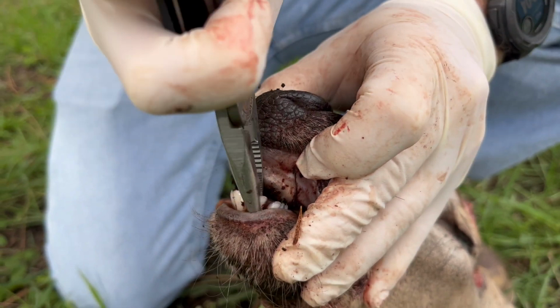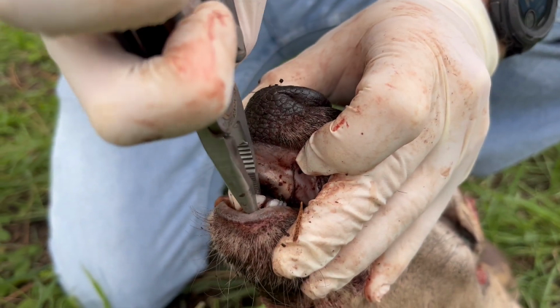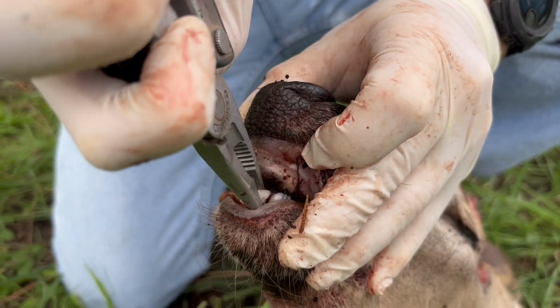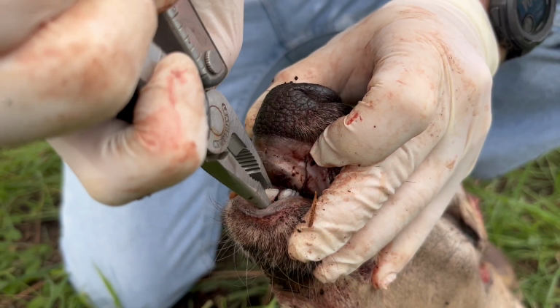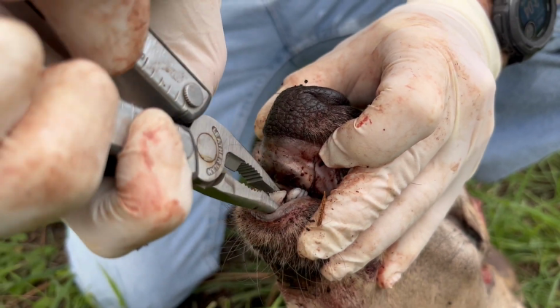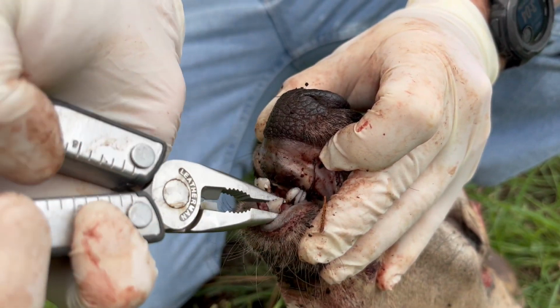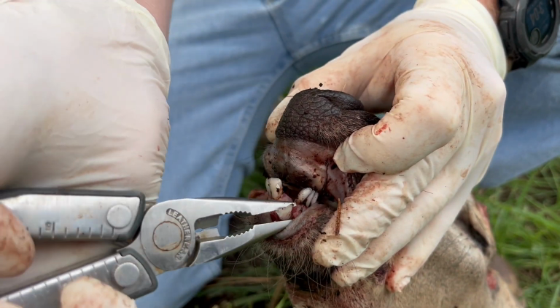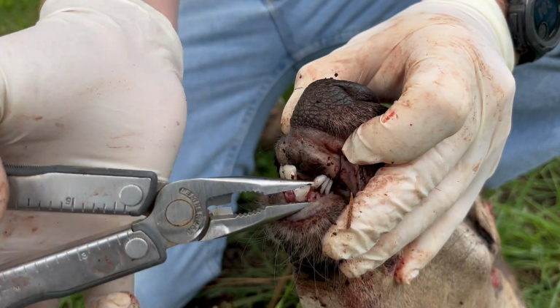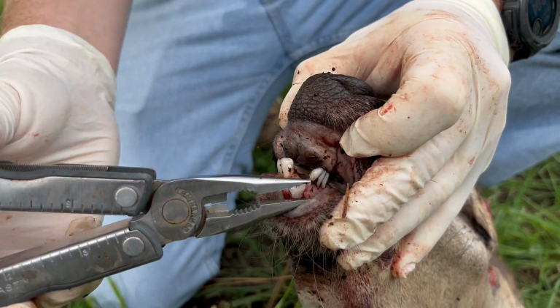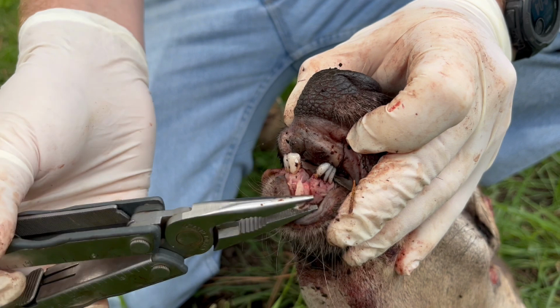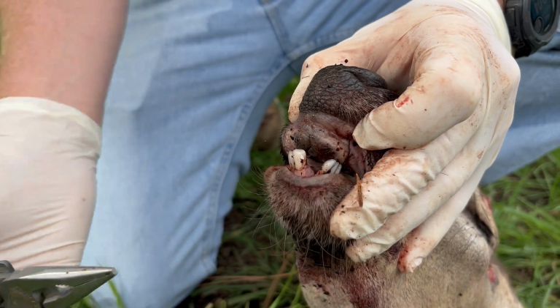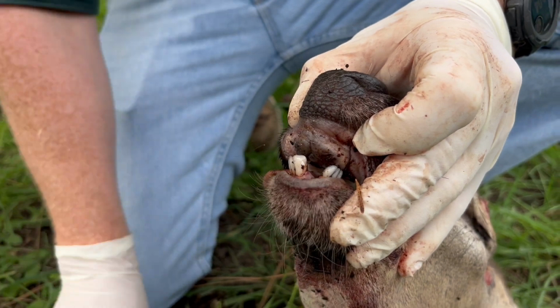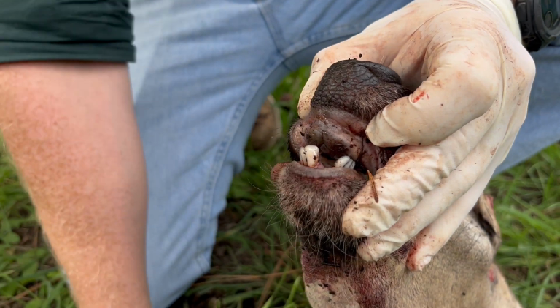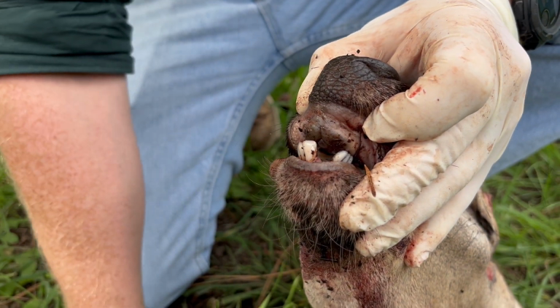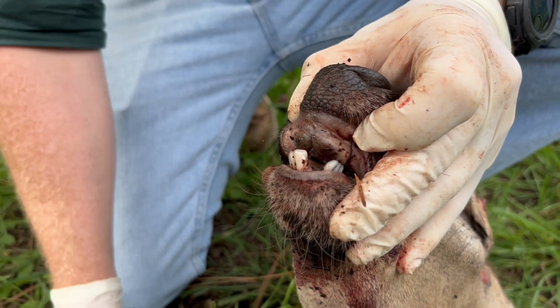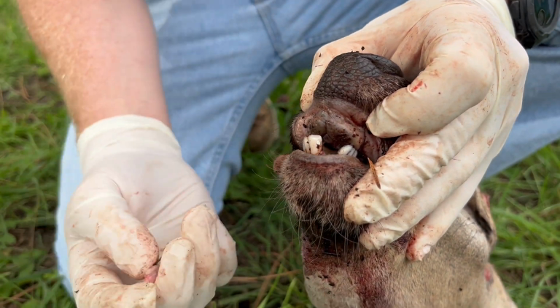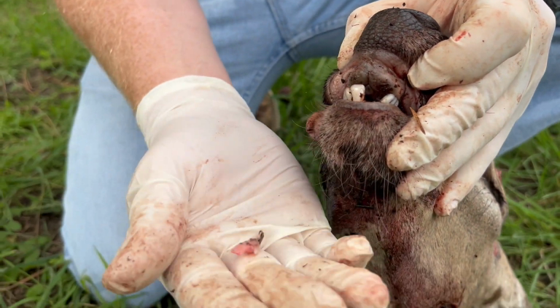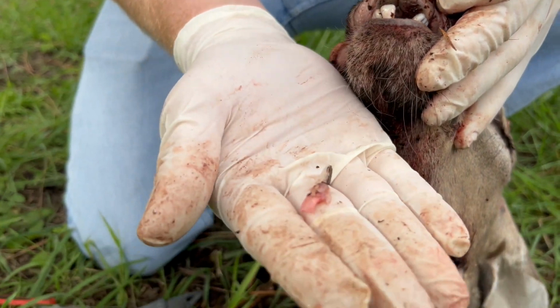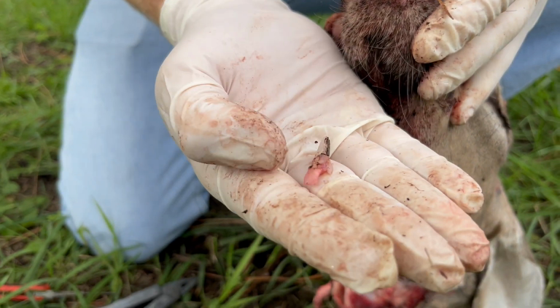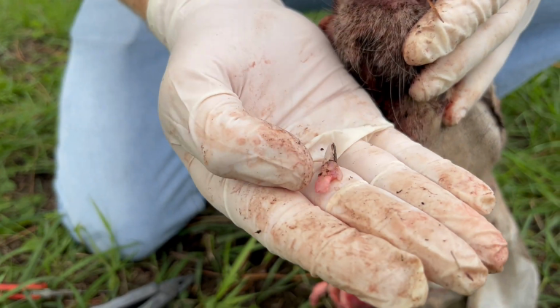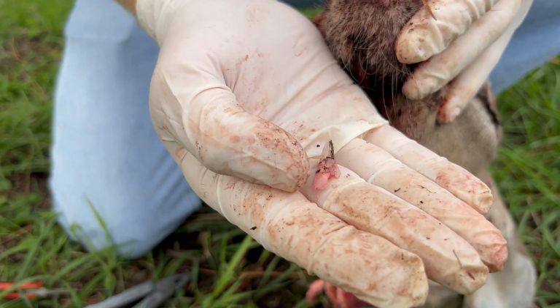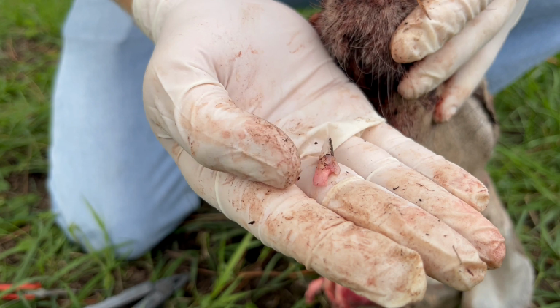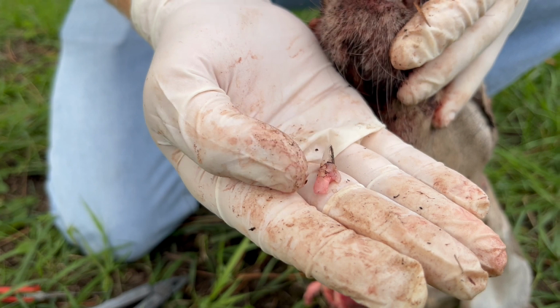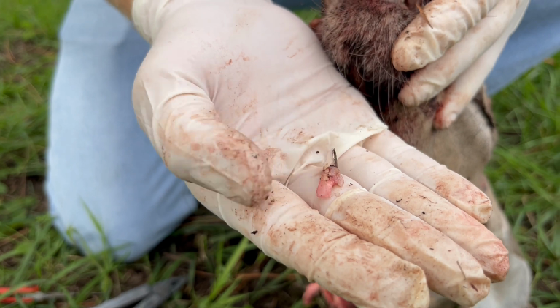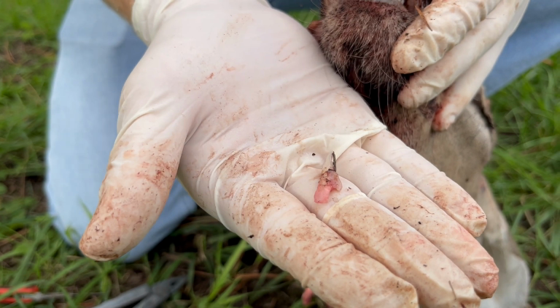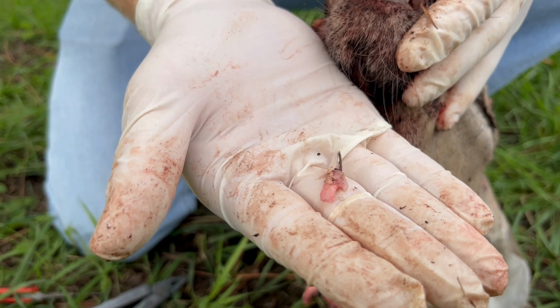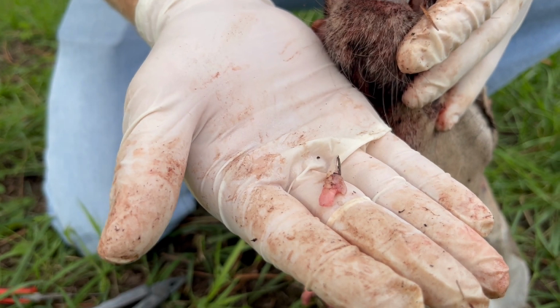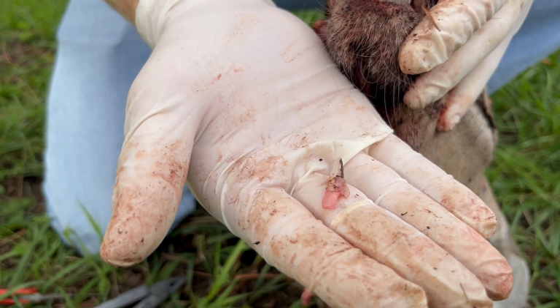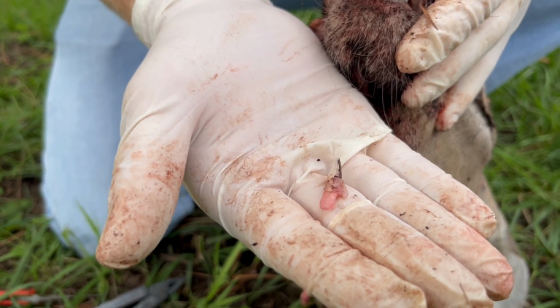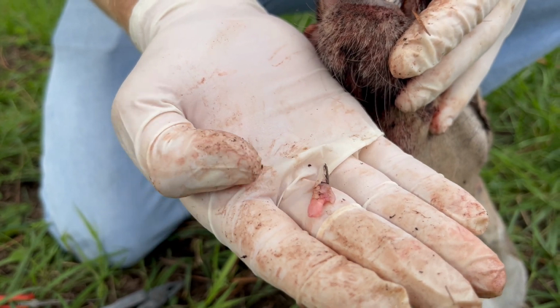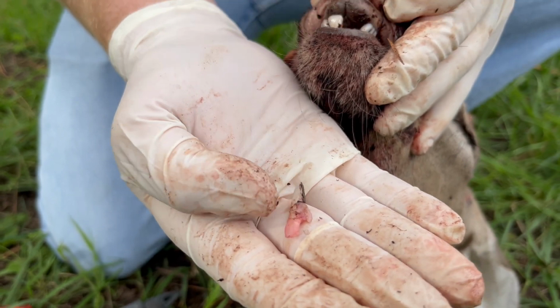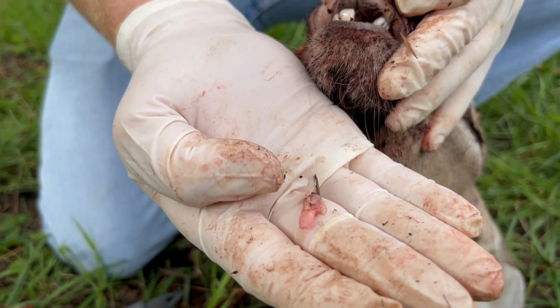Then using a set of pliers, pull it forward, and it'll pop right out. And that's the tooth and the root that we're looking for for aging analysis.